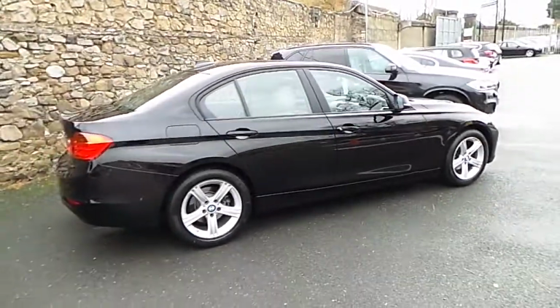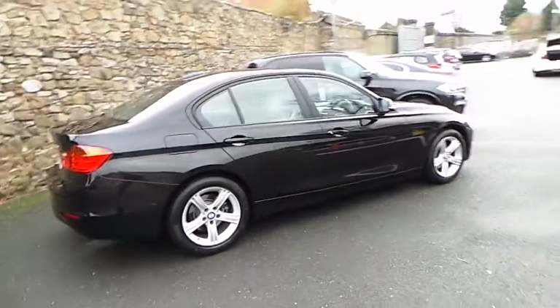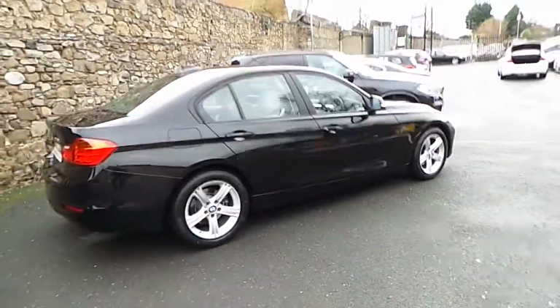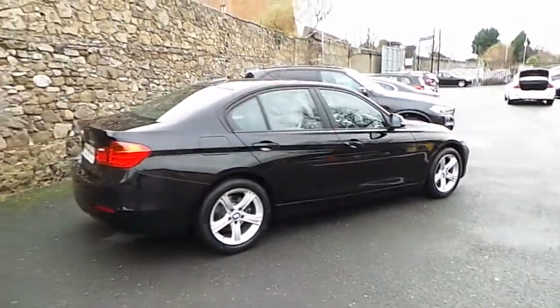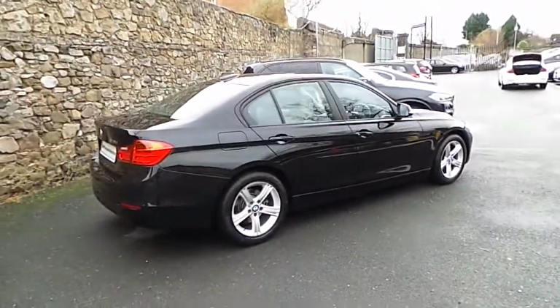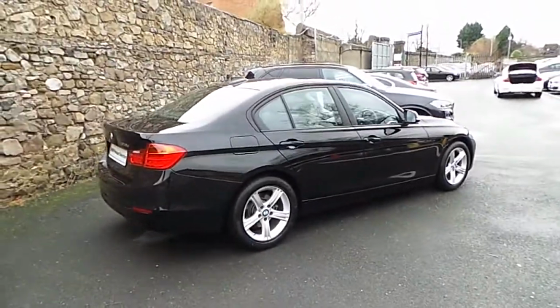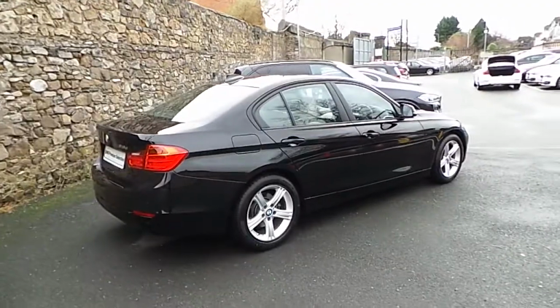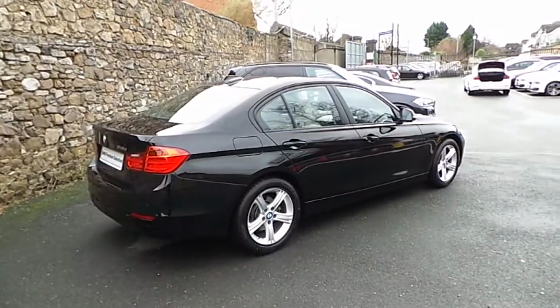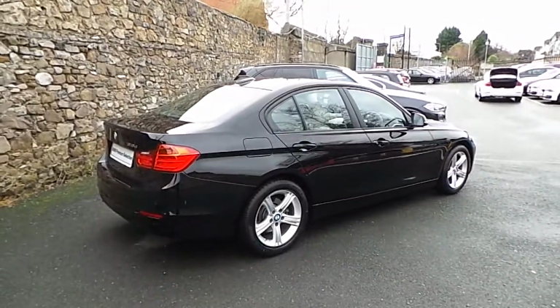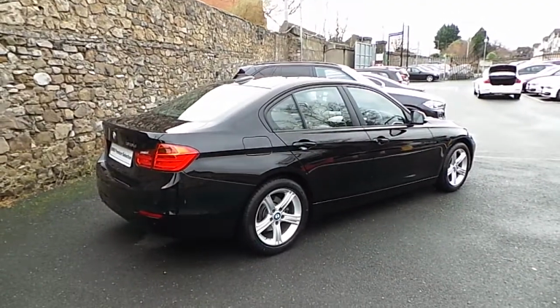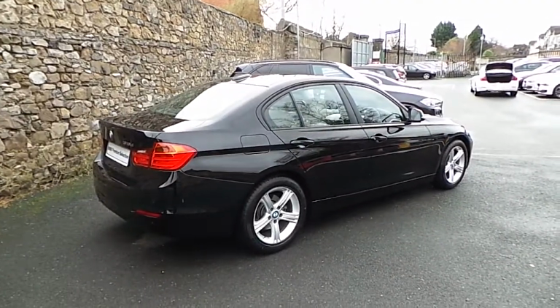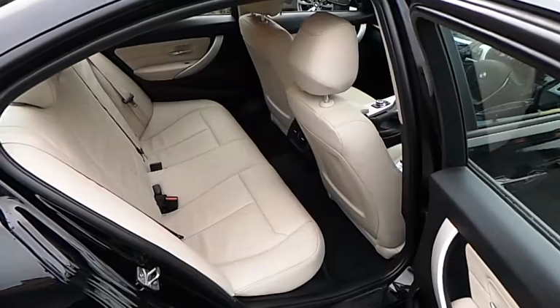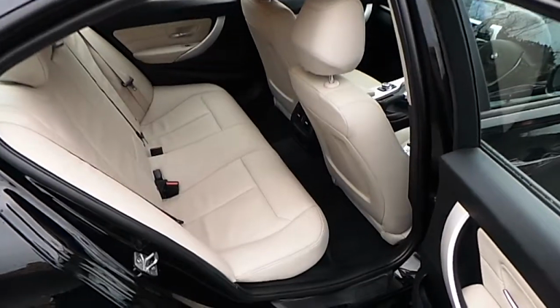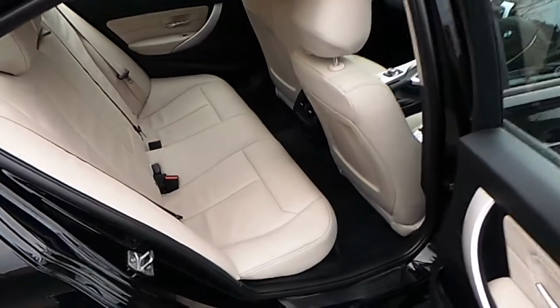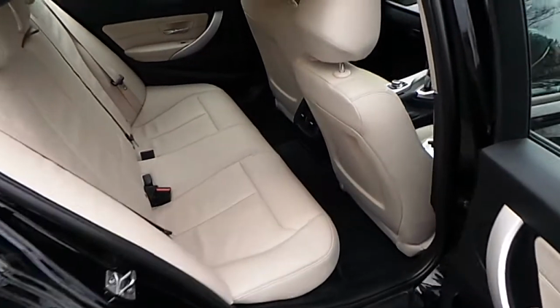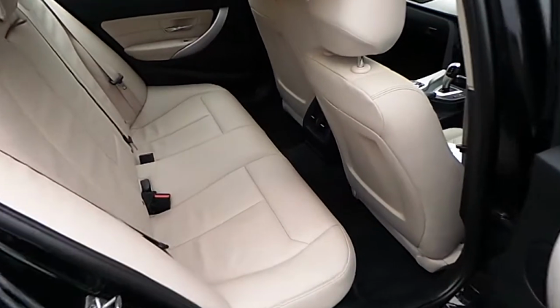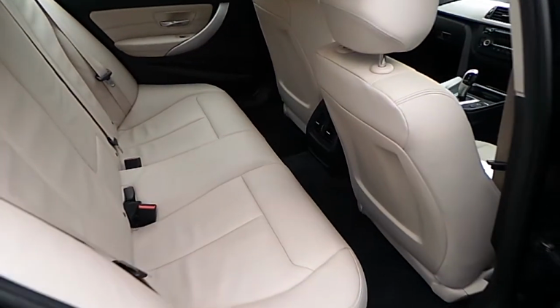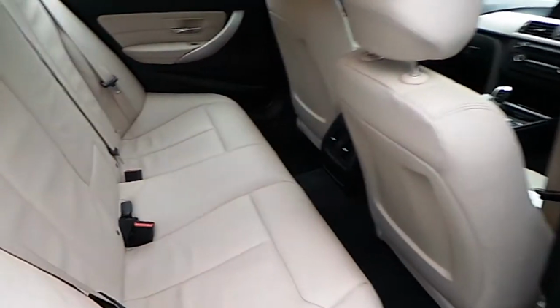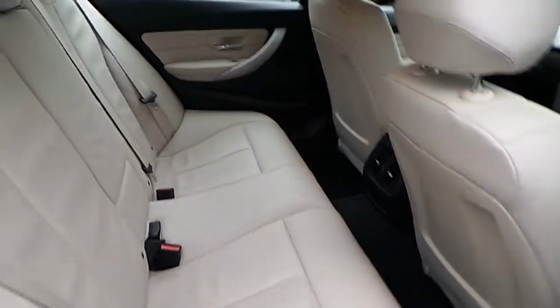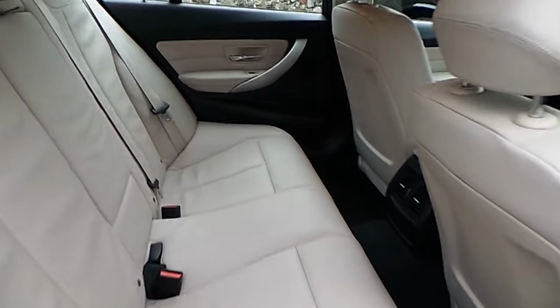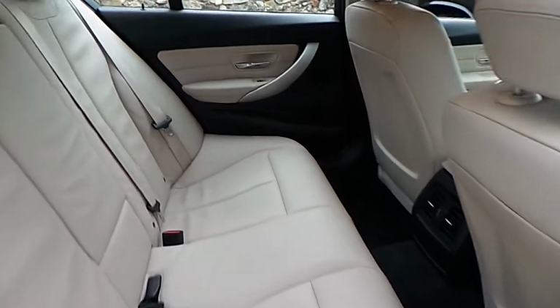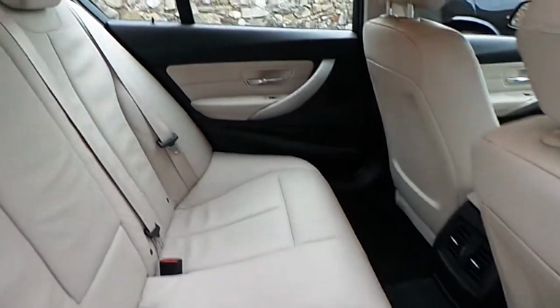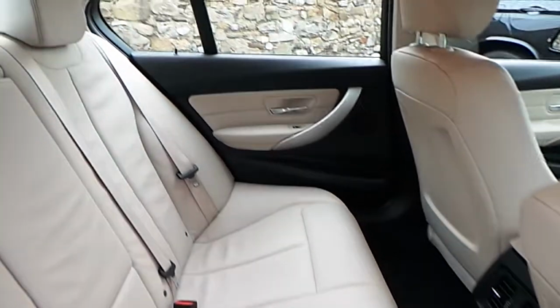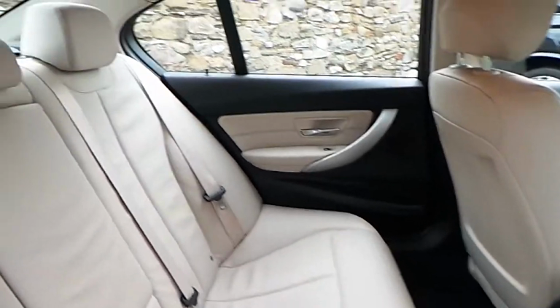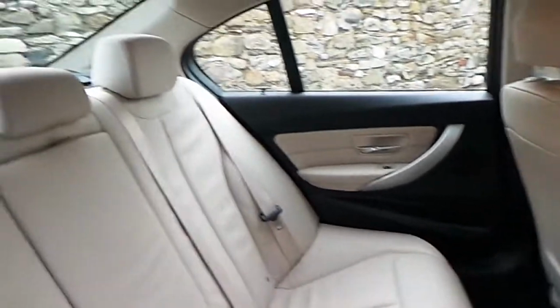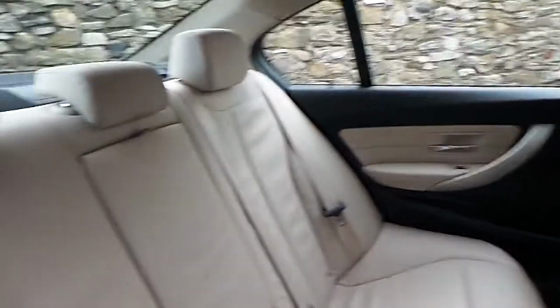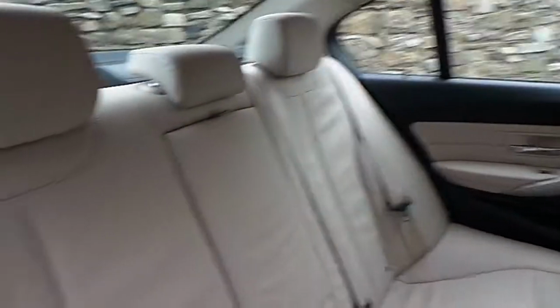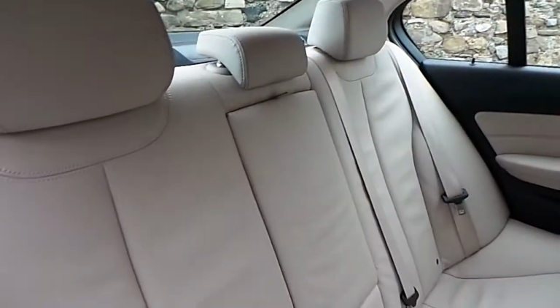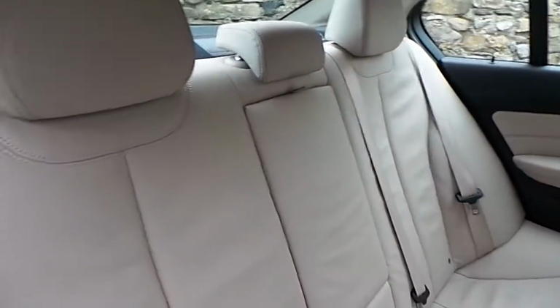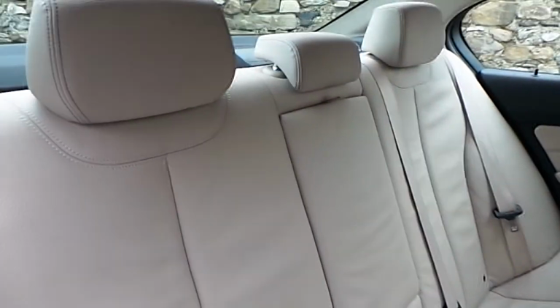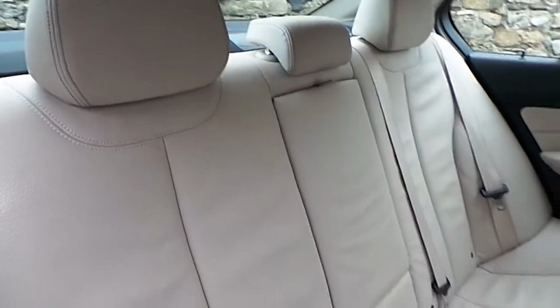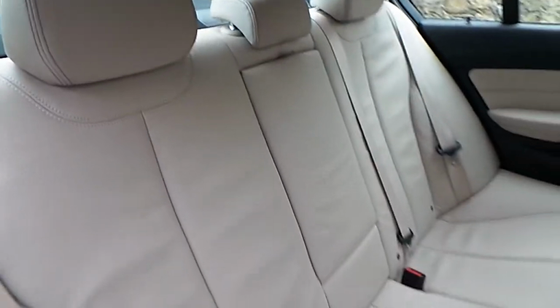Now let's take a look at the interior. This car comes with a two-year BMW premium select warranty and finance is available from Murphy & Gun on request.